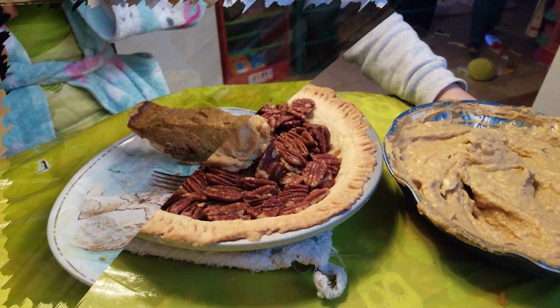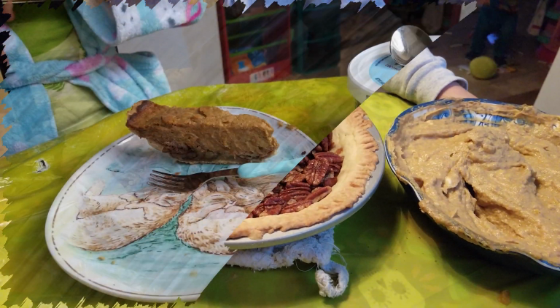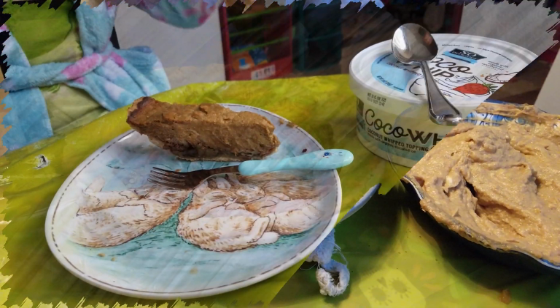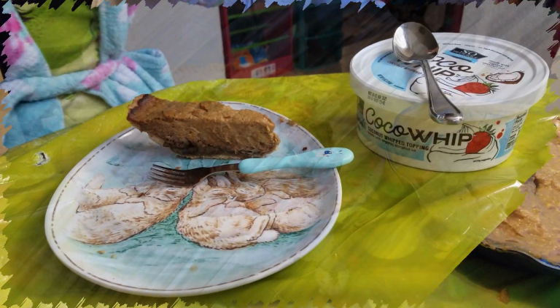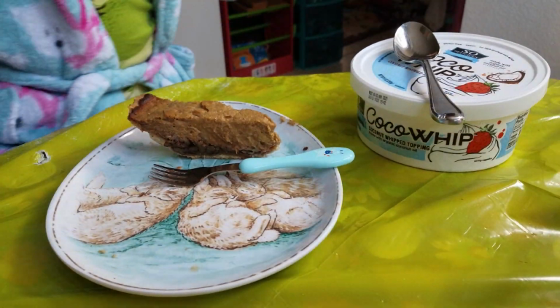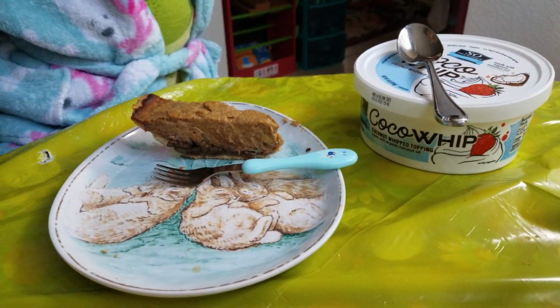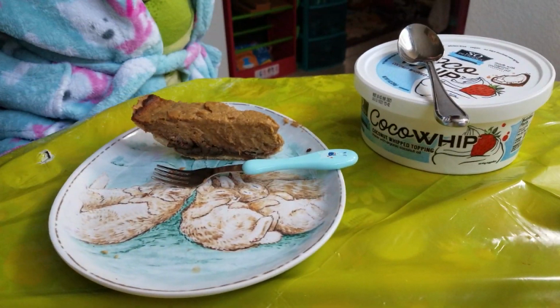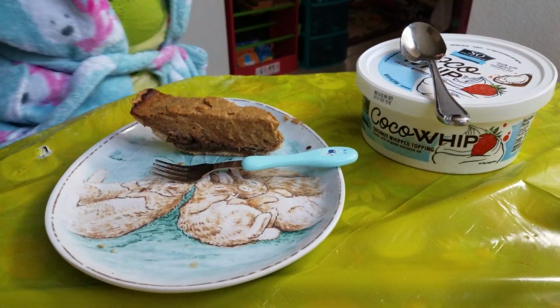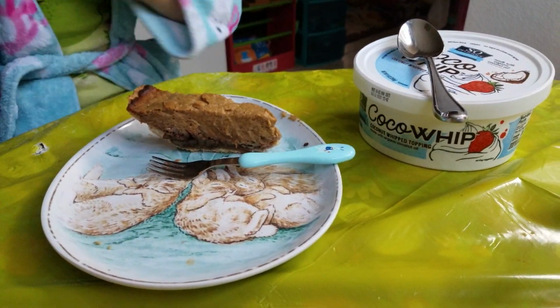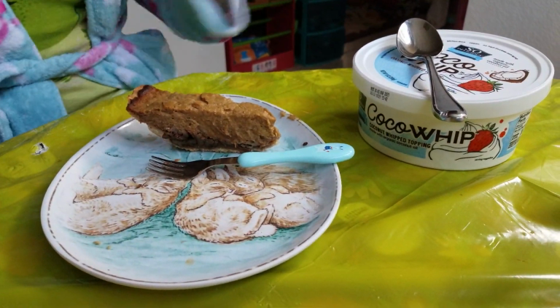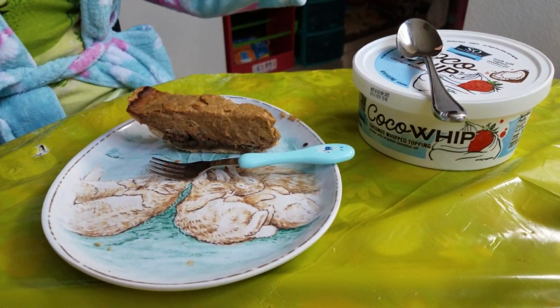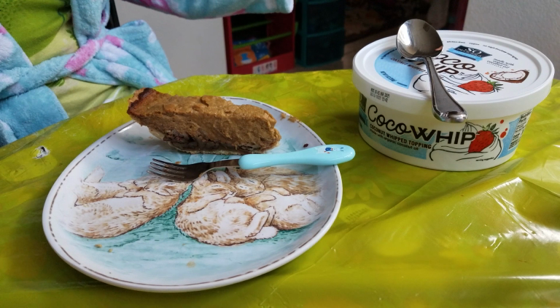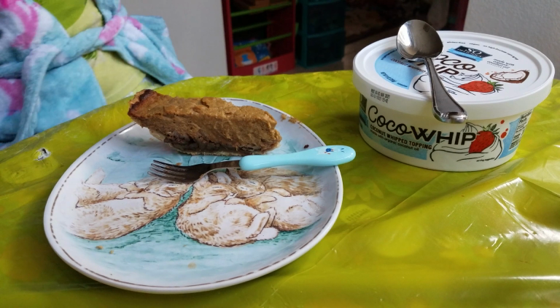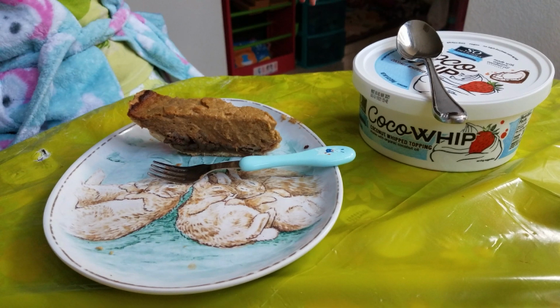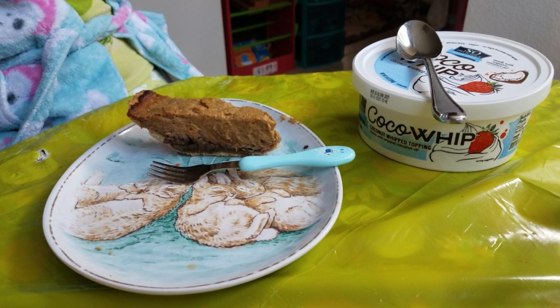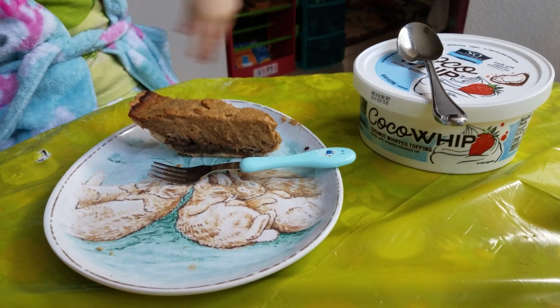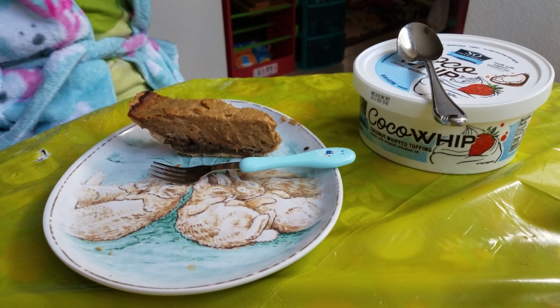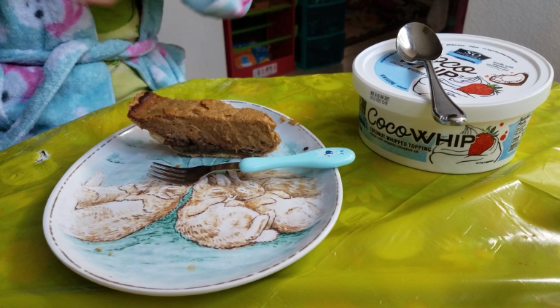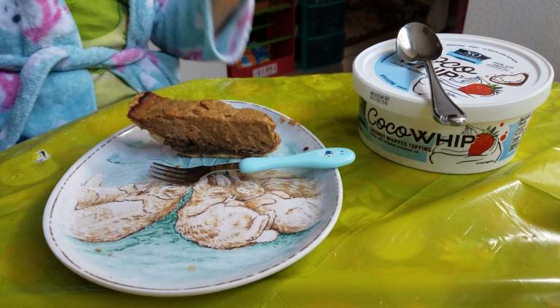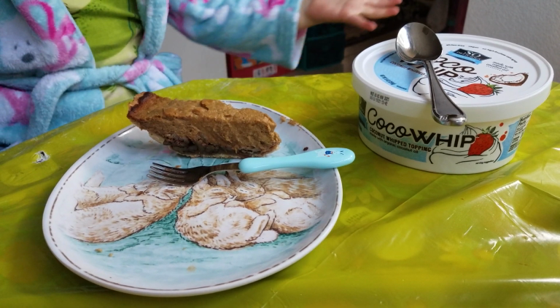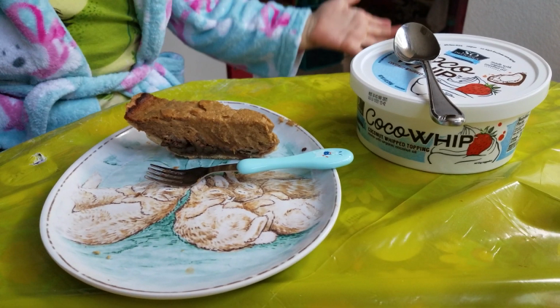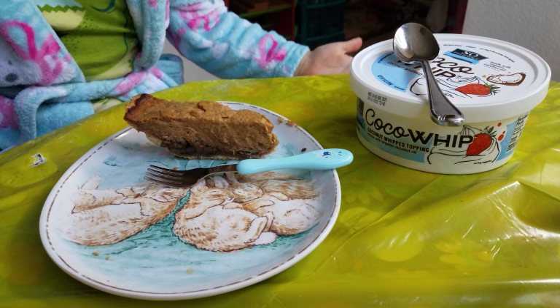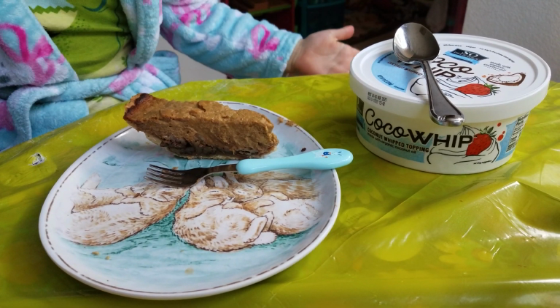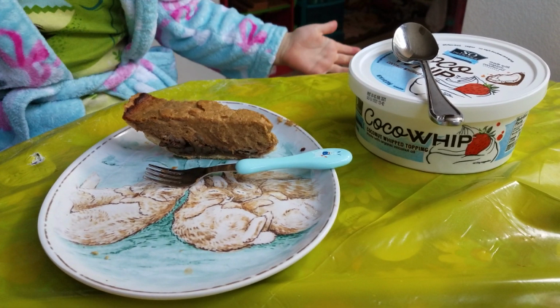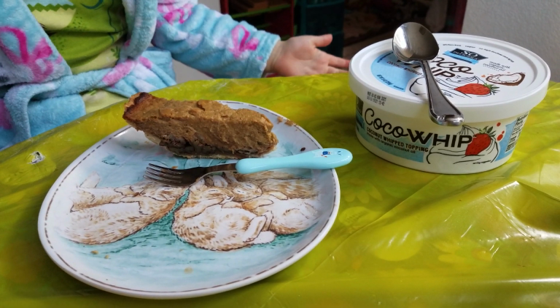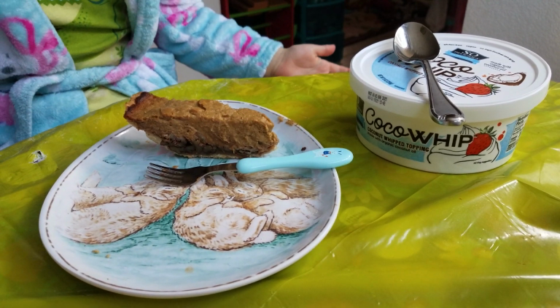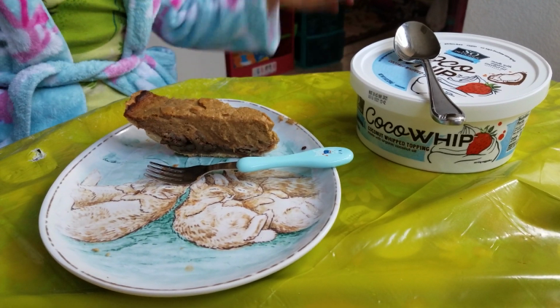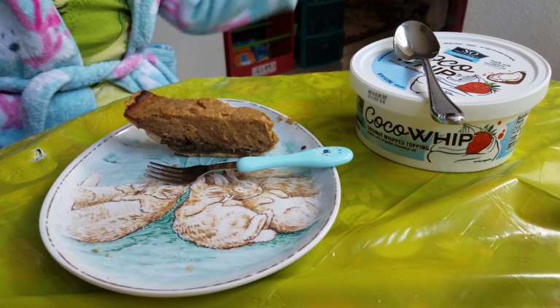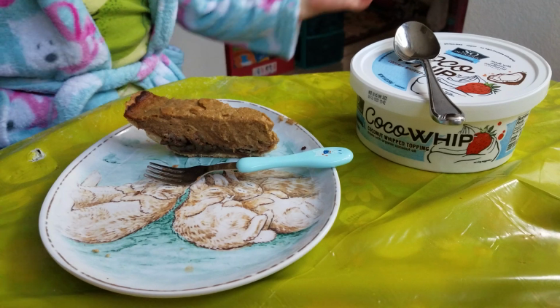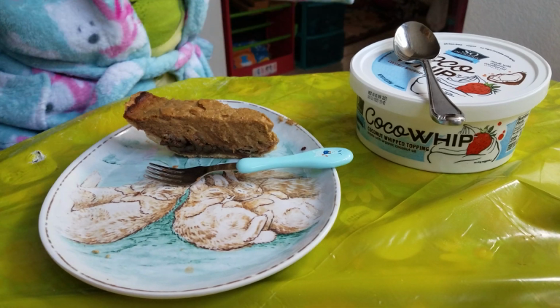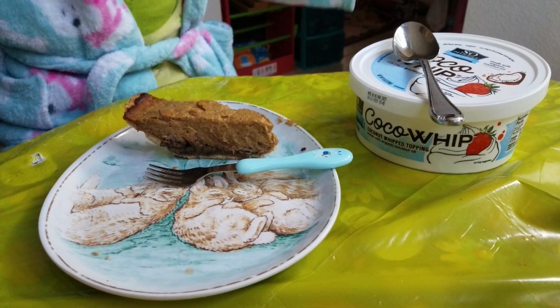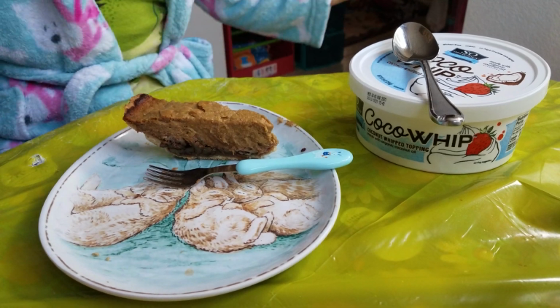I hope you try this recipe at home — it's so yummy in my tummy. Happy Thanksgiving! Thank you for watching. Bye!